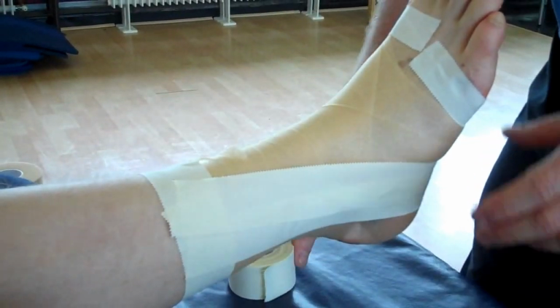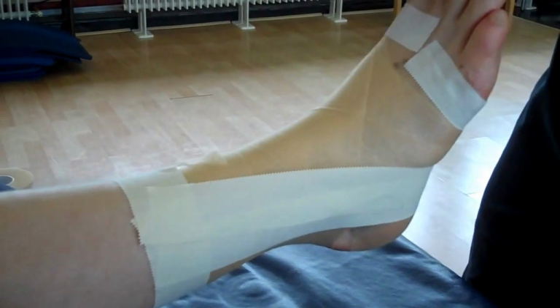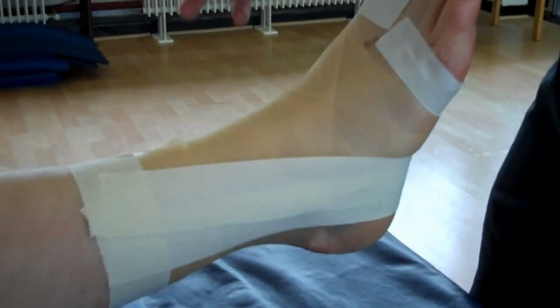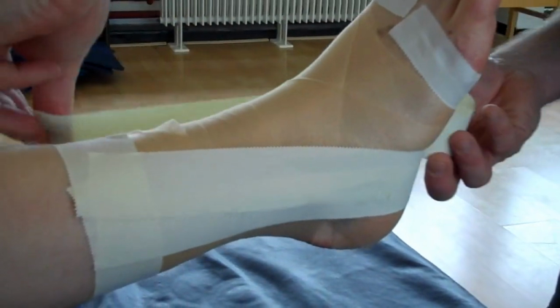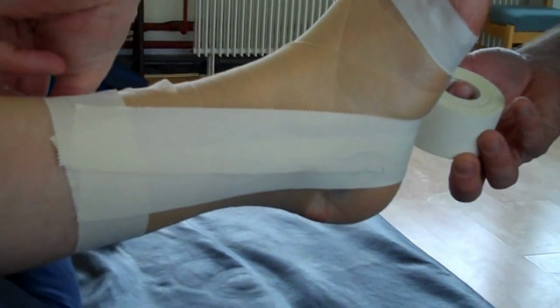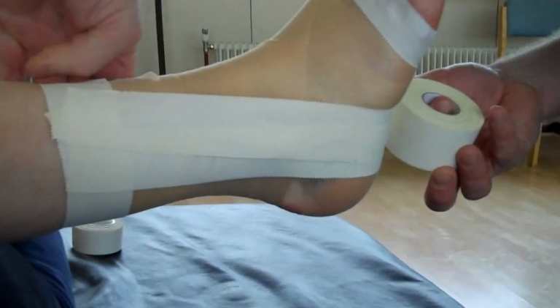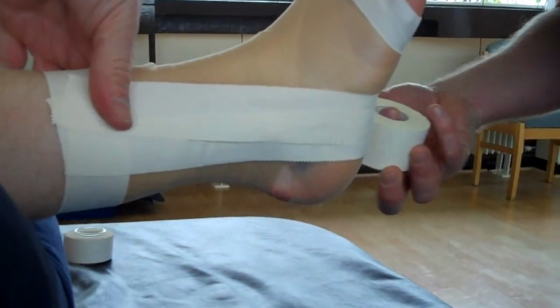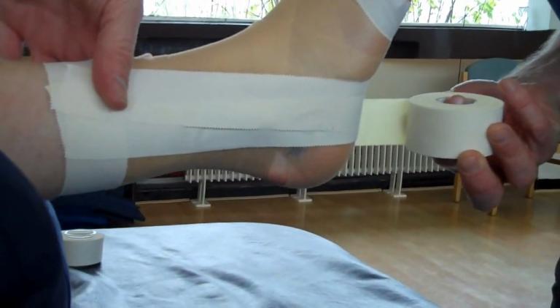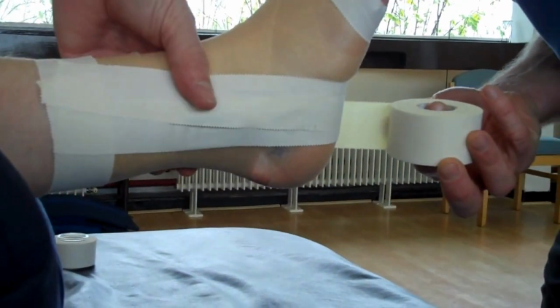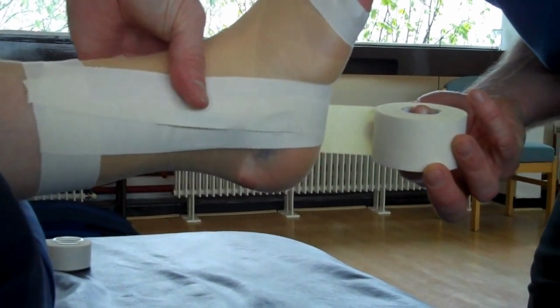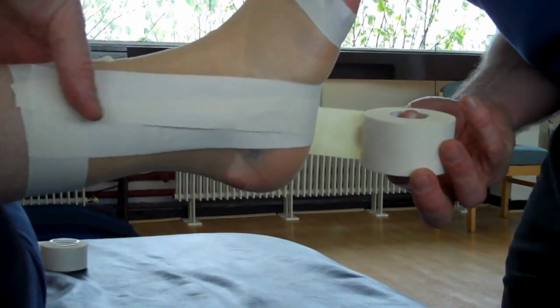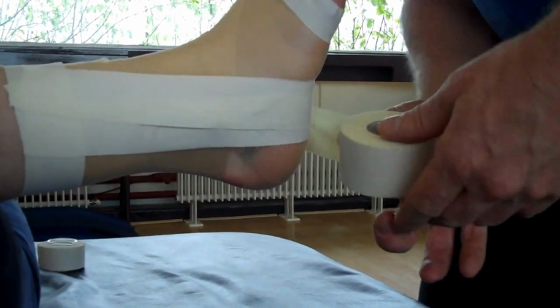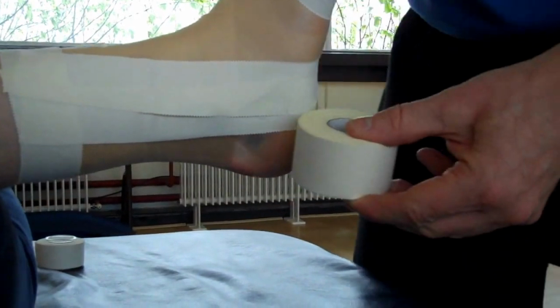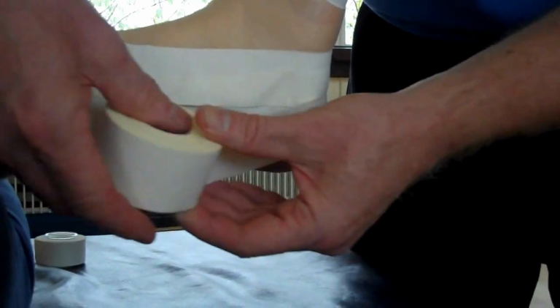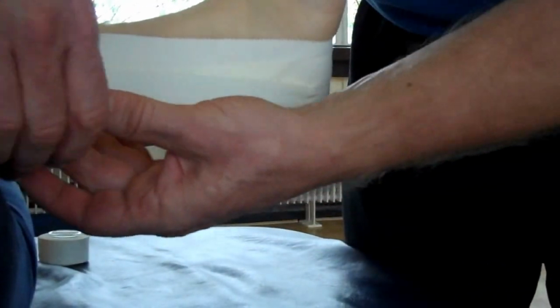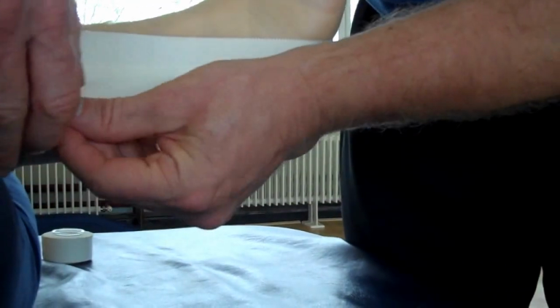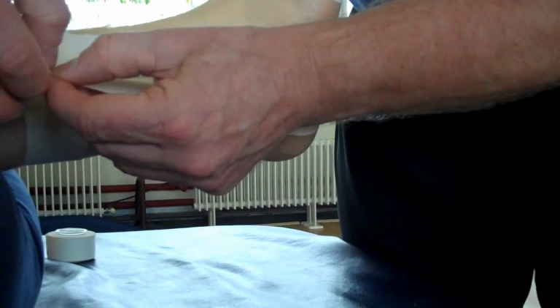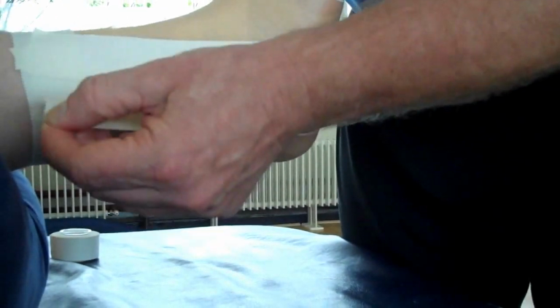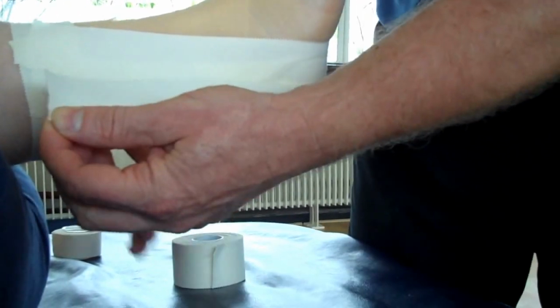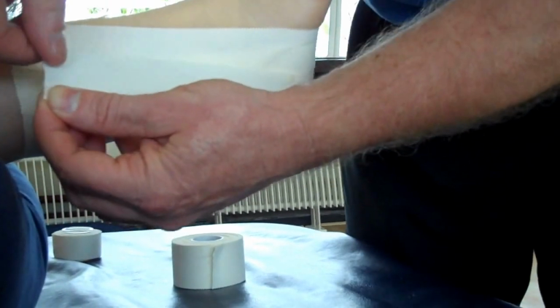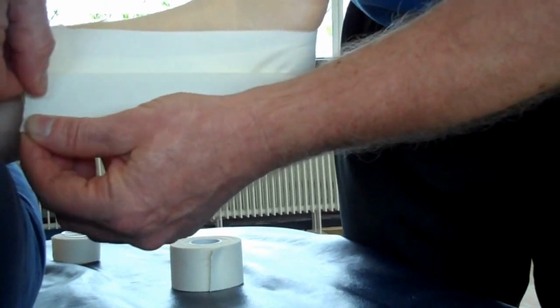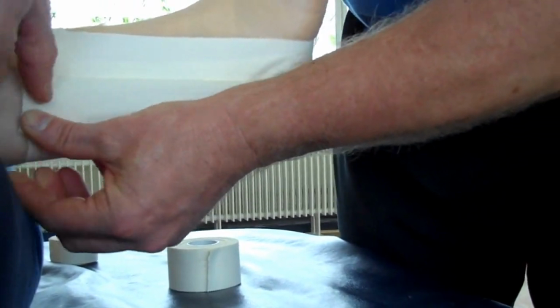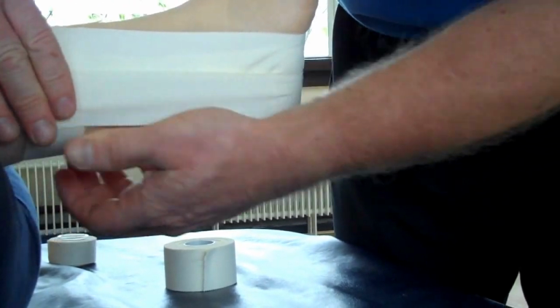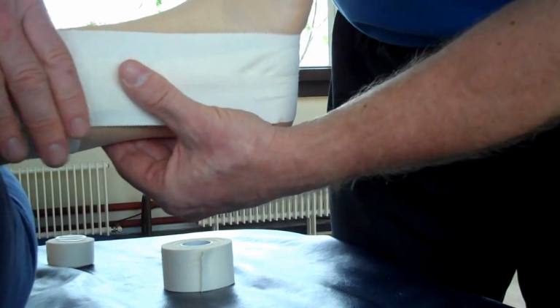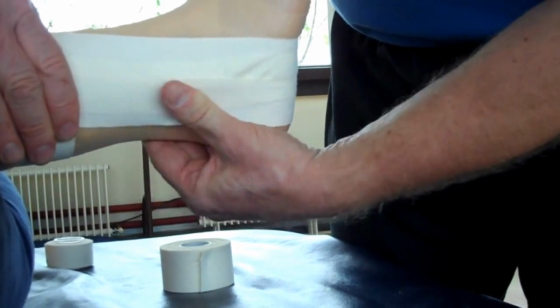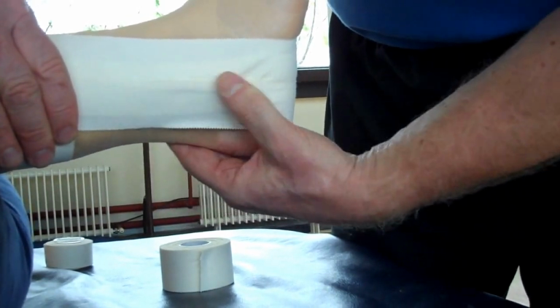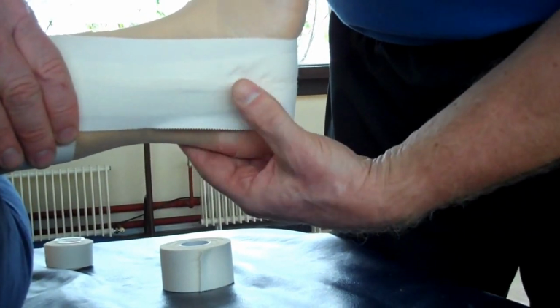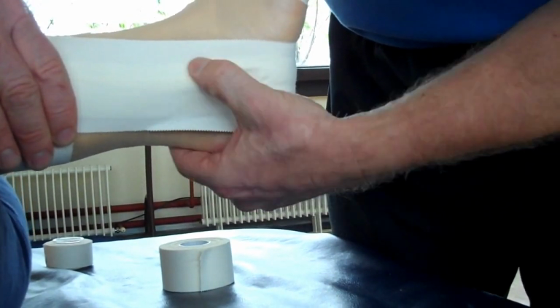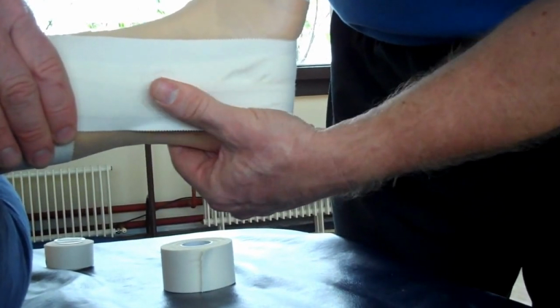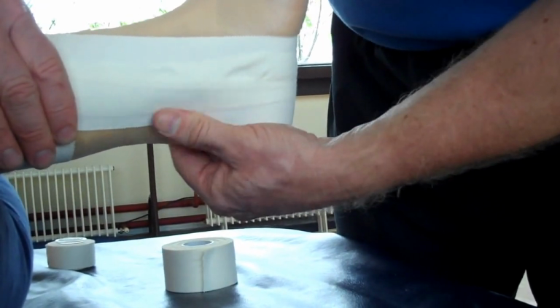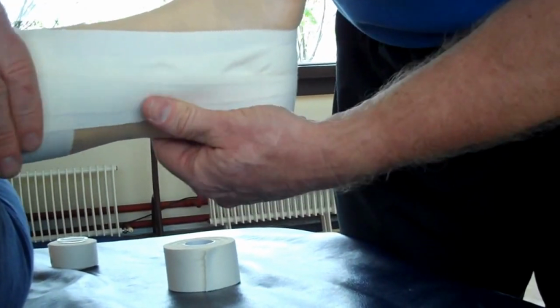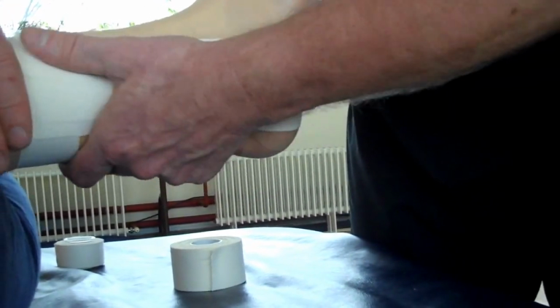And the third one is going to go slightly posterior. That's going to cover more of the CFL ligament. Stick that down.